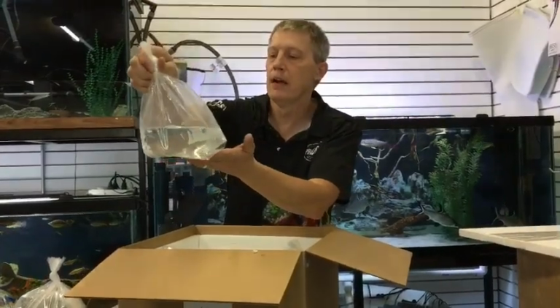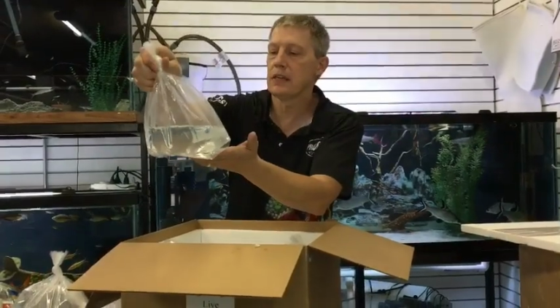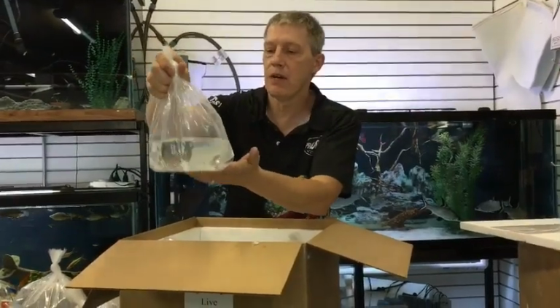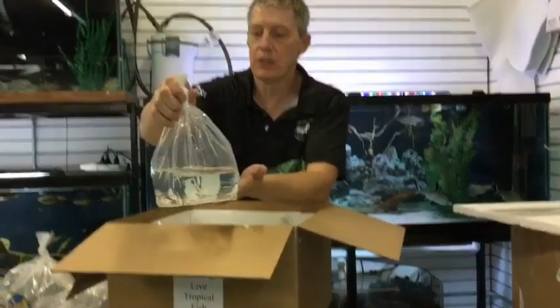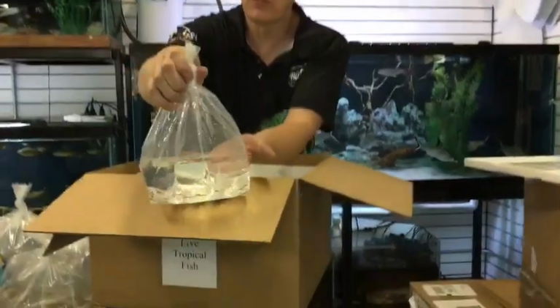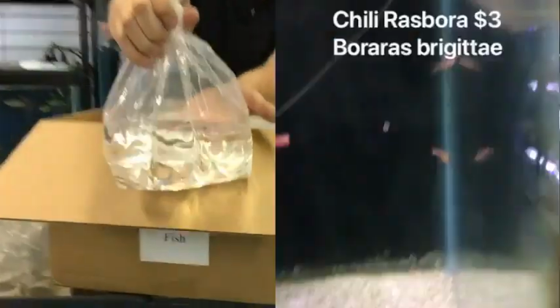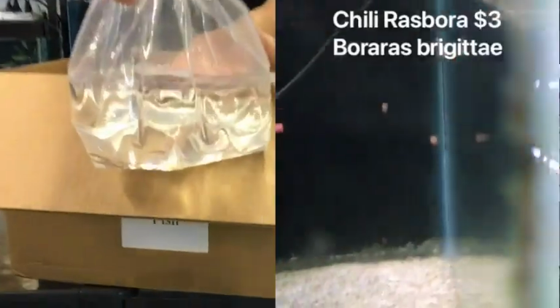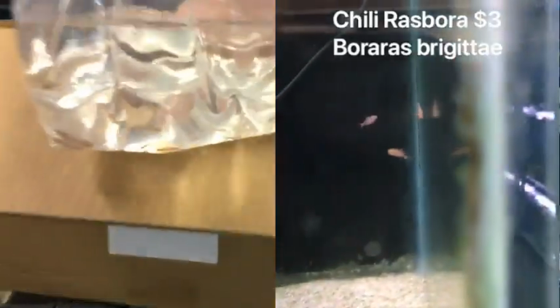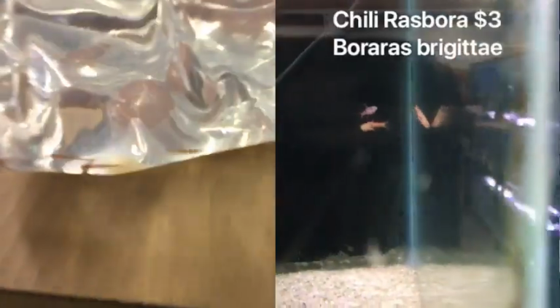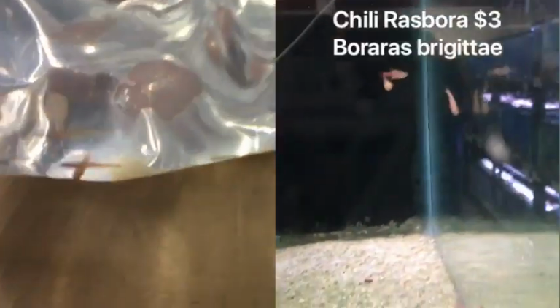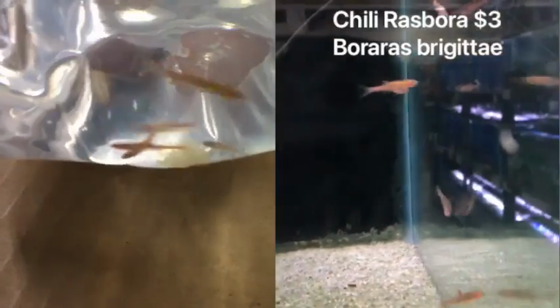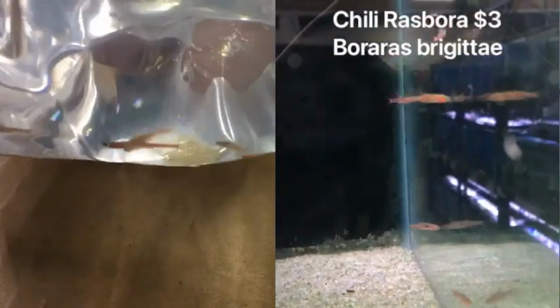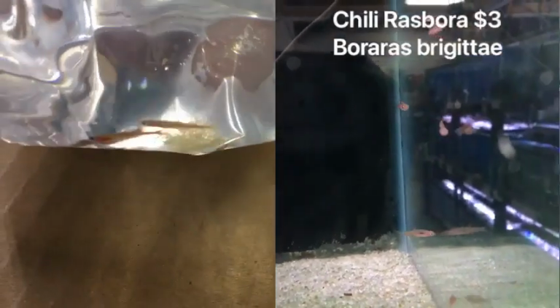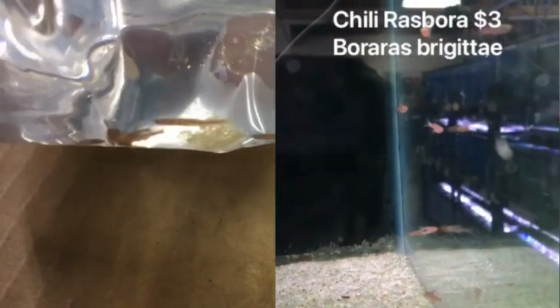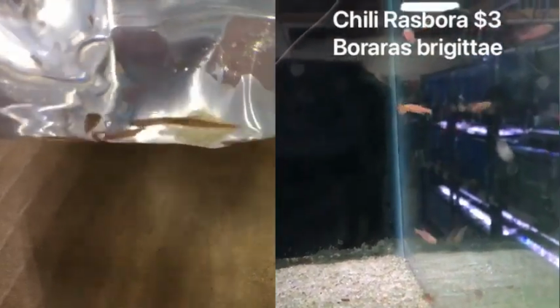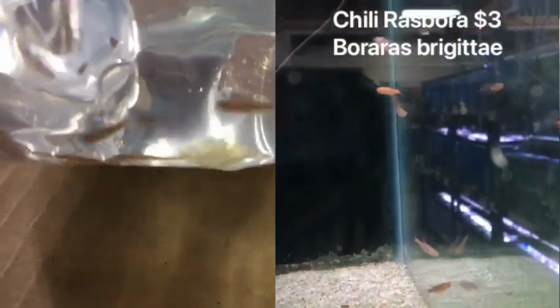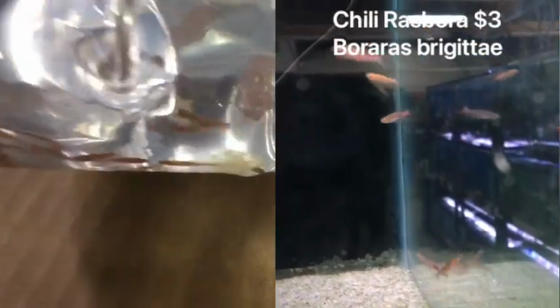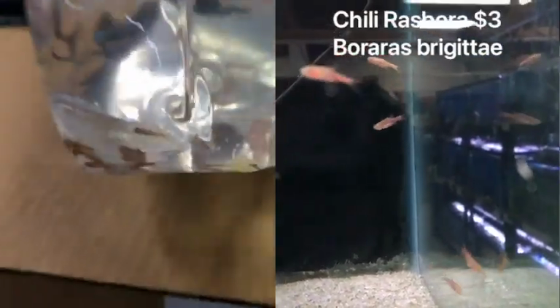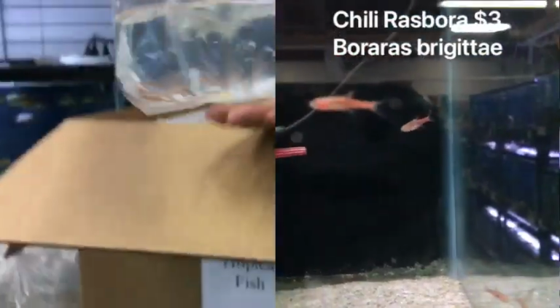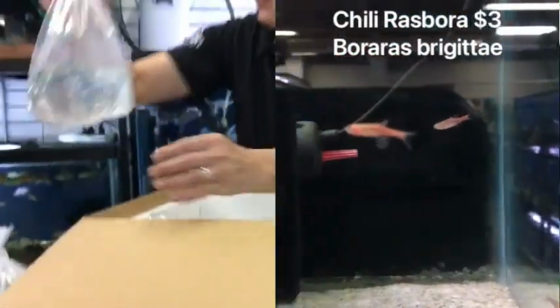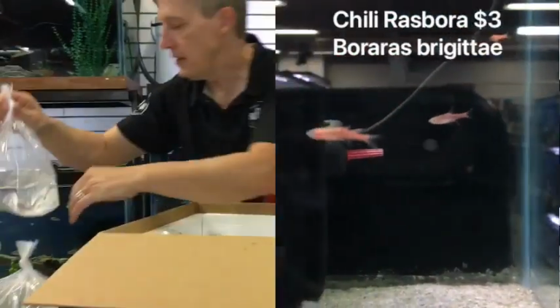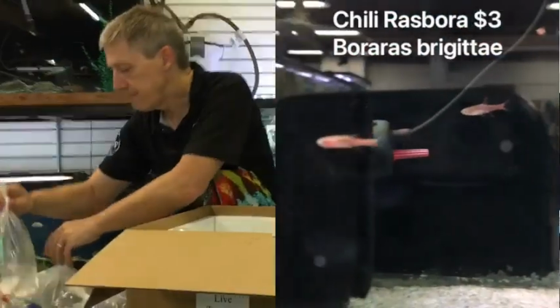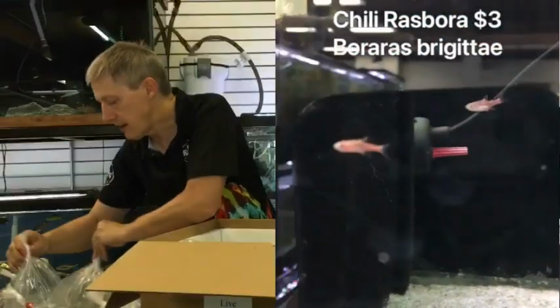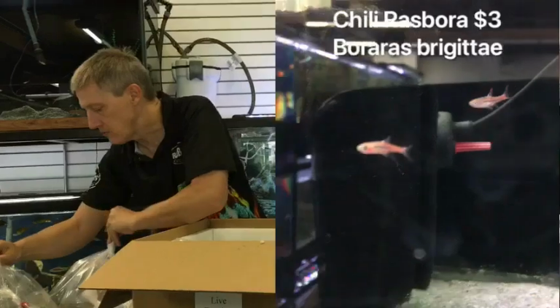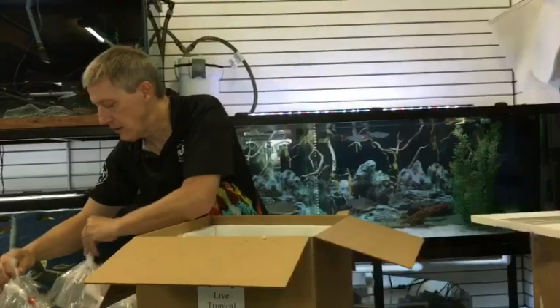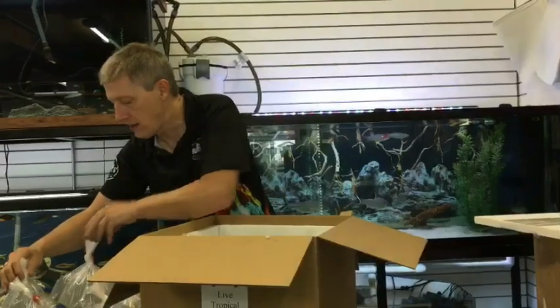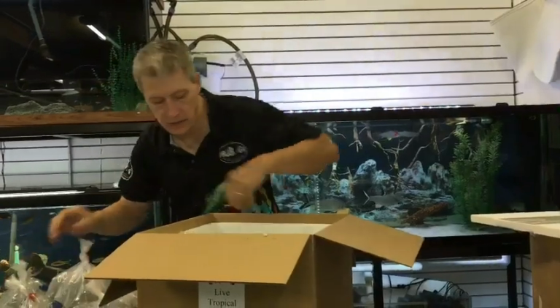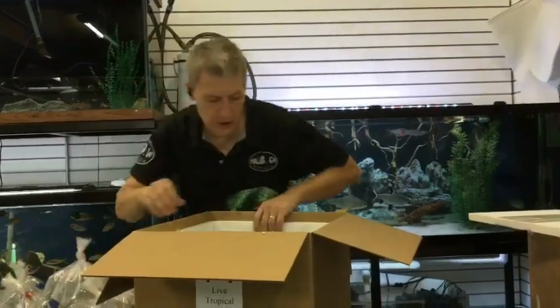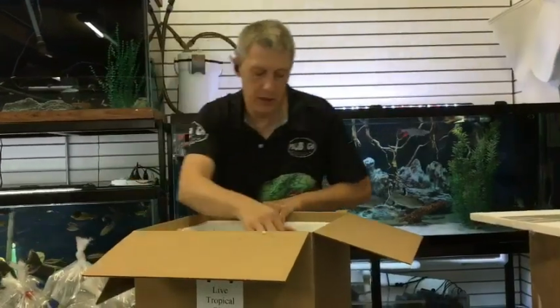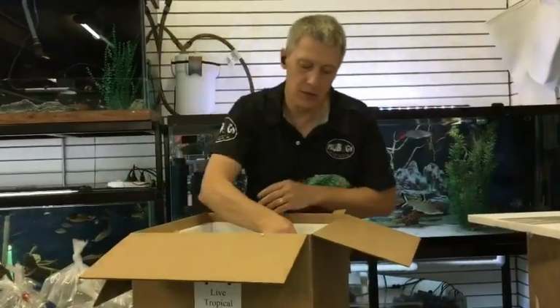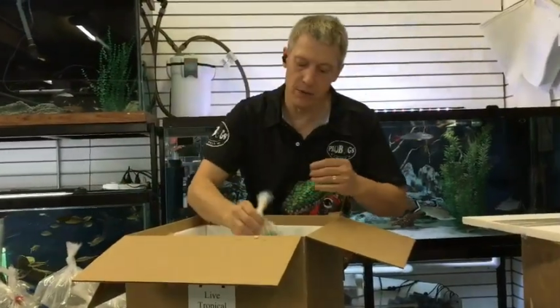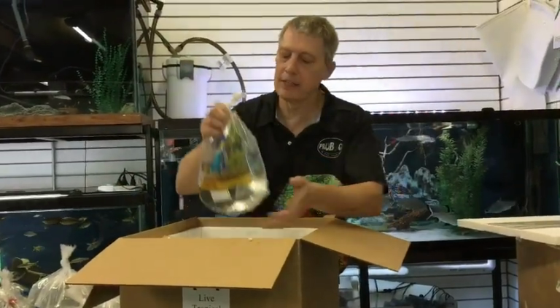Next thing out are chili rasboras — nearly sold out of these guys this week. Chili rasboras are your quintessential nano fish: itty bitty firecrackers, really awesome little fish. Nice group there, planted today.